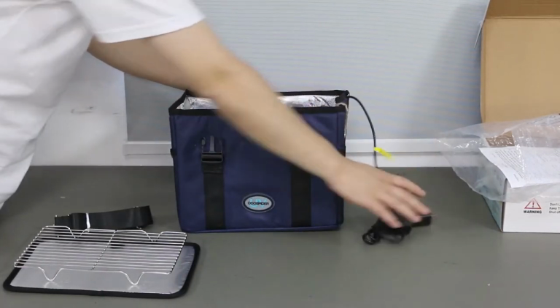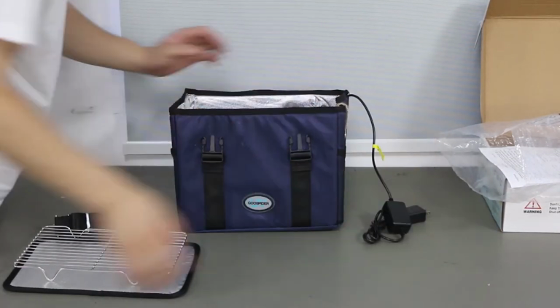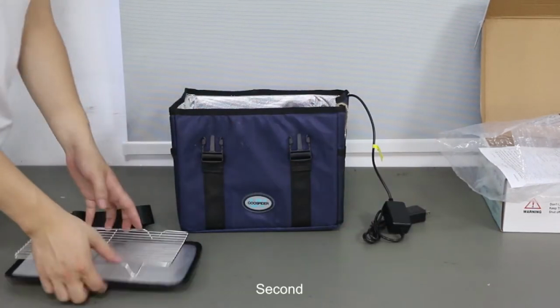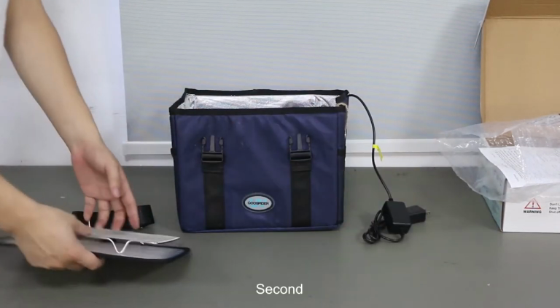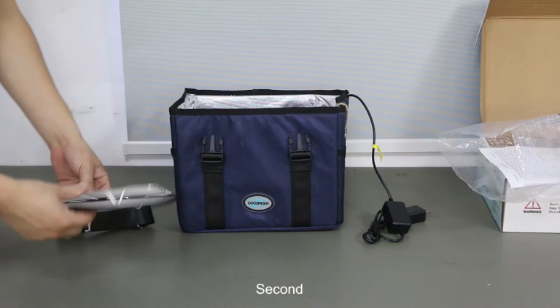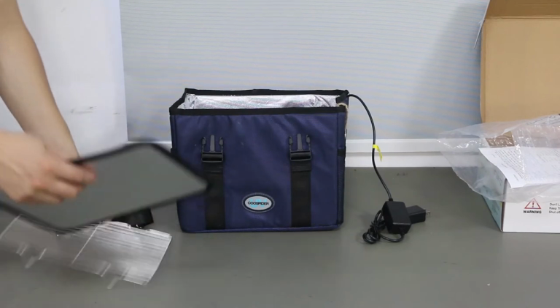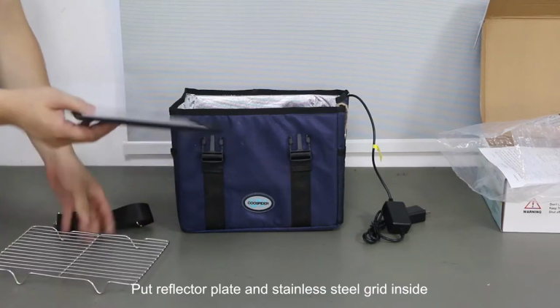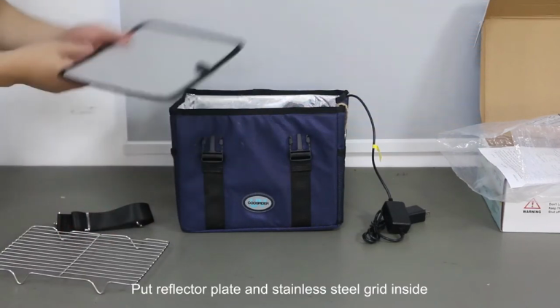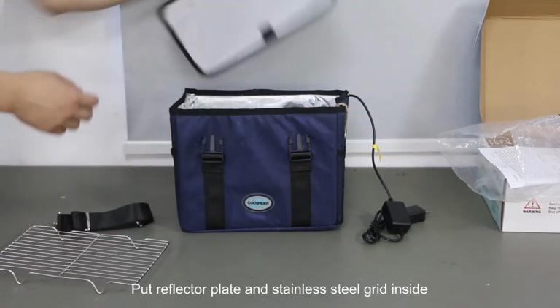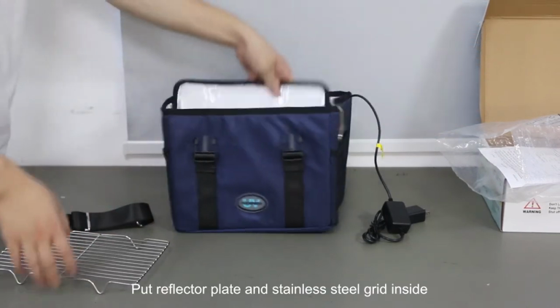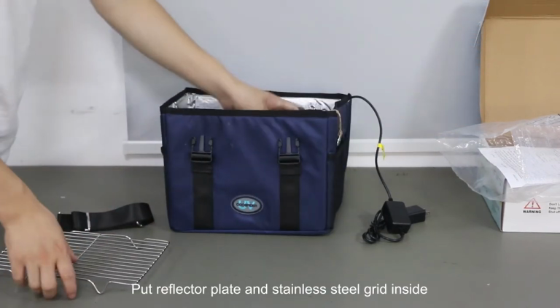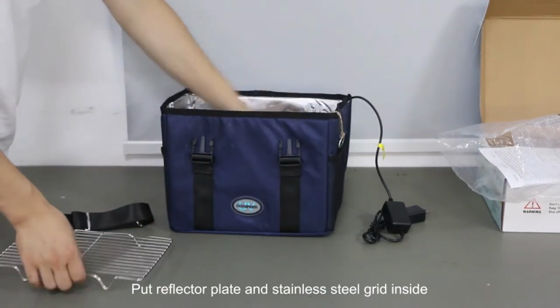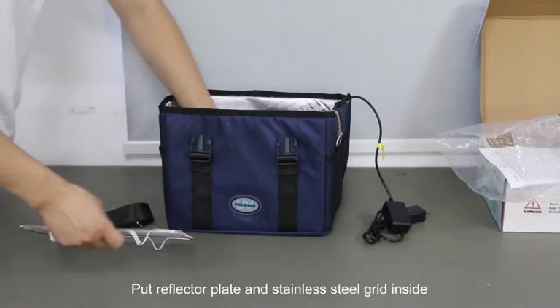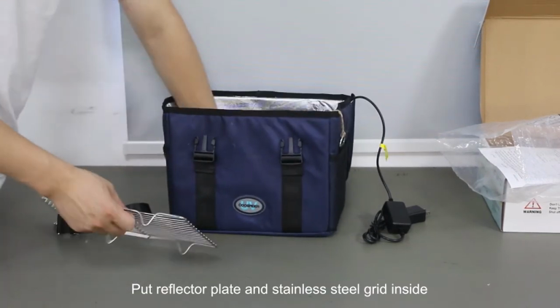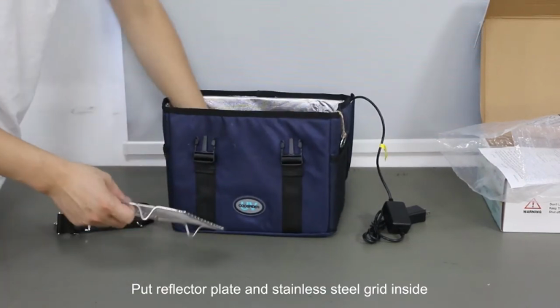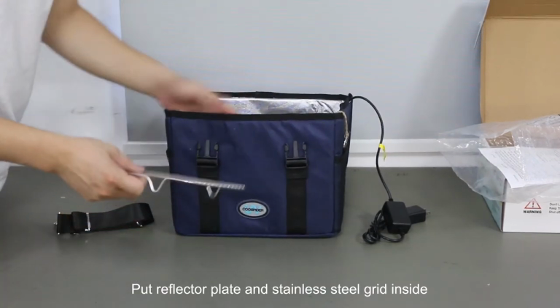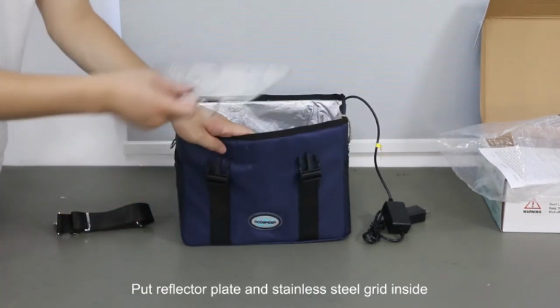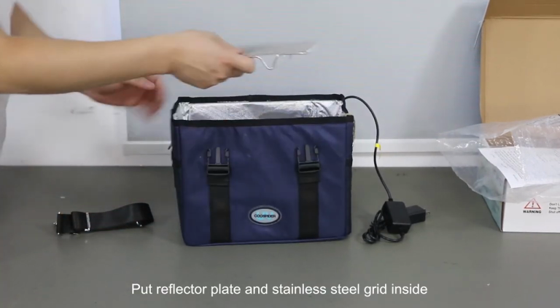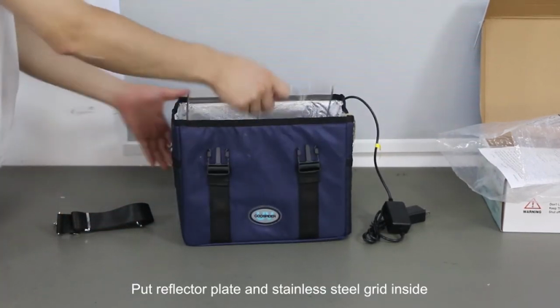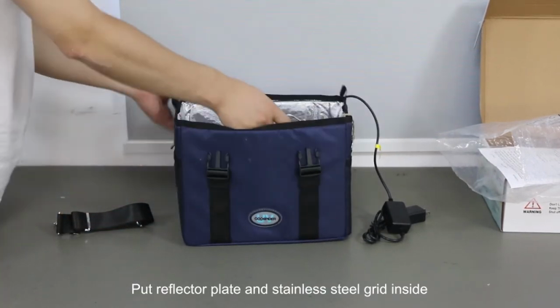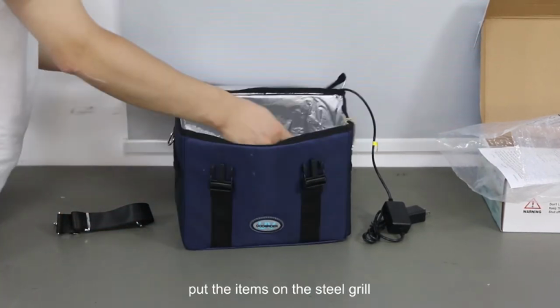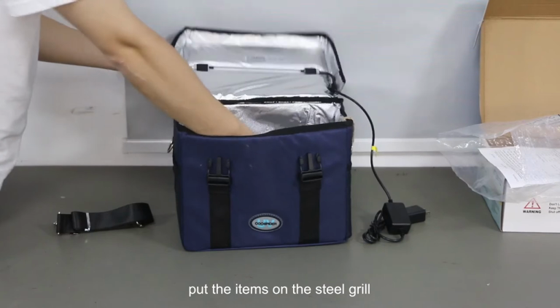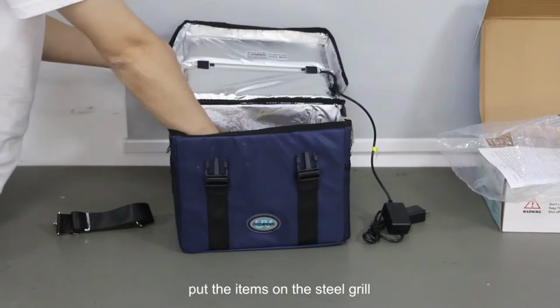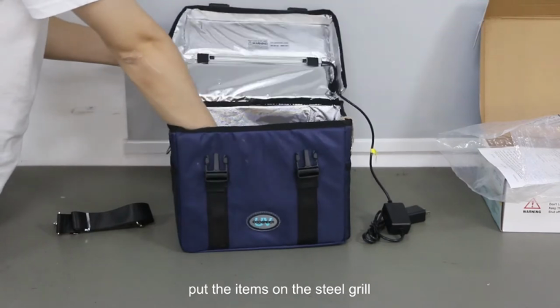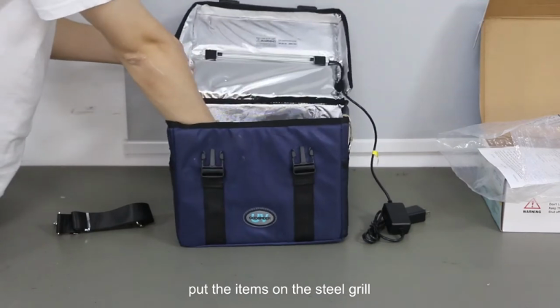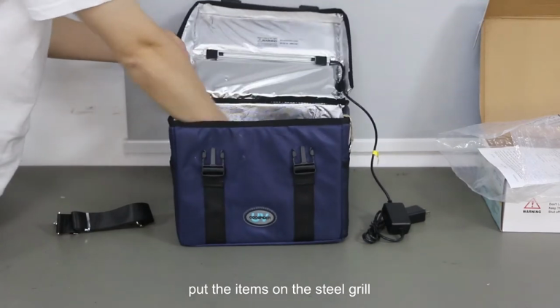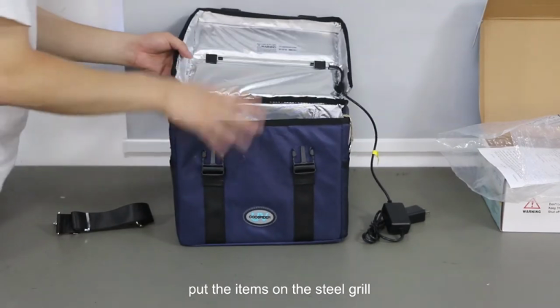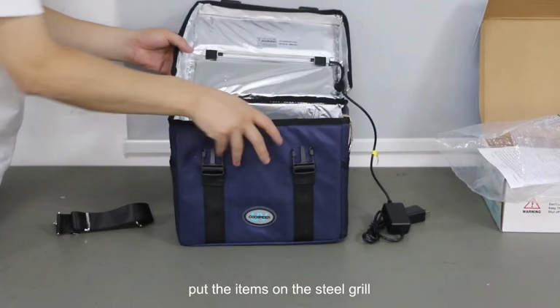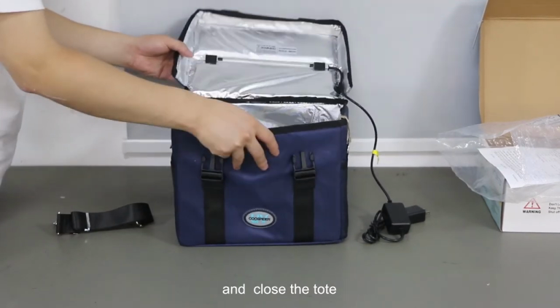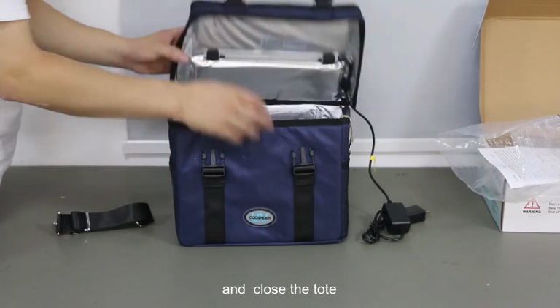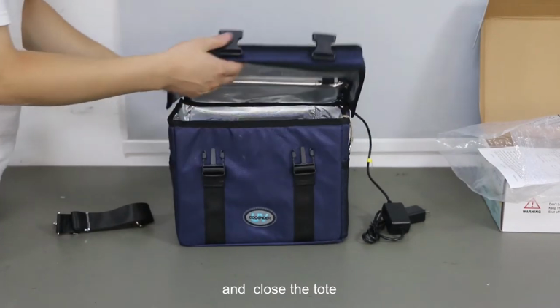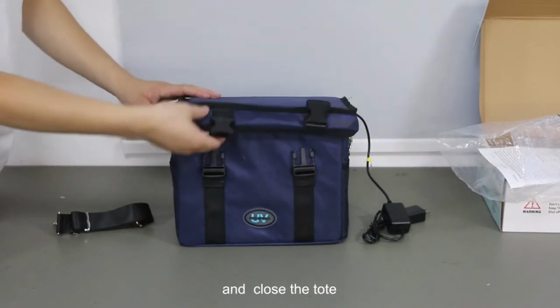Second, put the reflector plate and stainless steel grid inside. Place the items on the steel grill and close the tote.